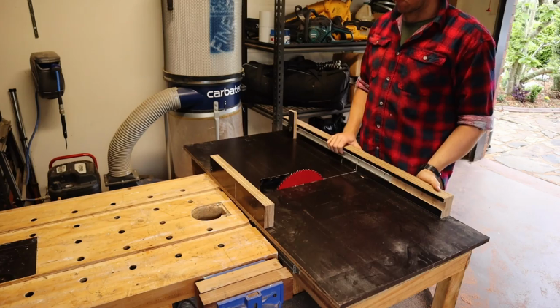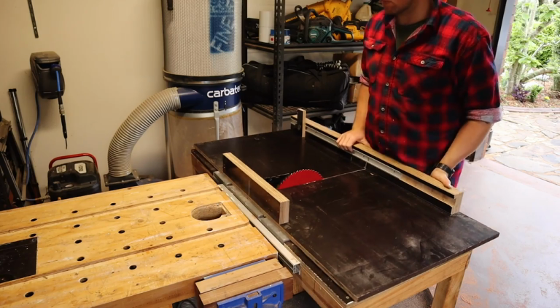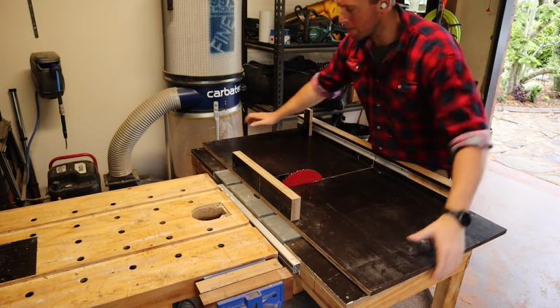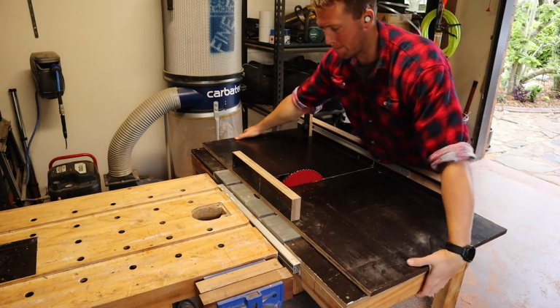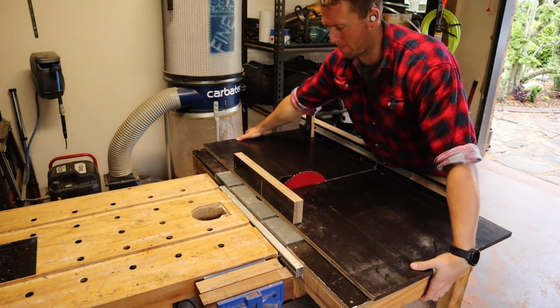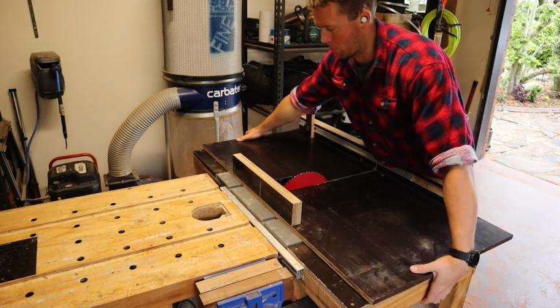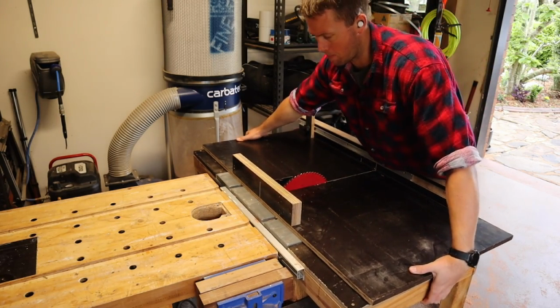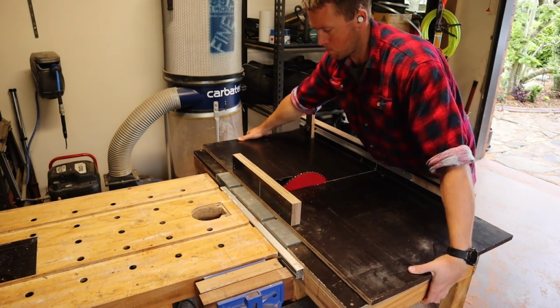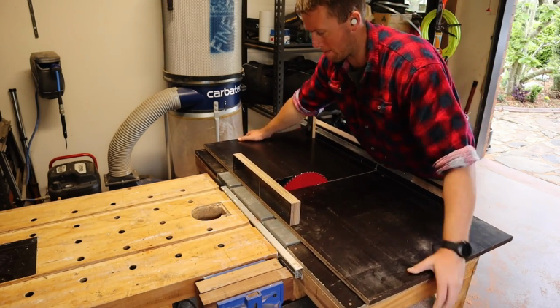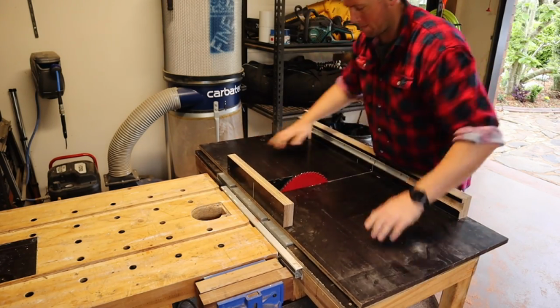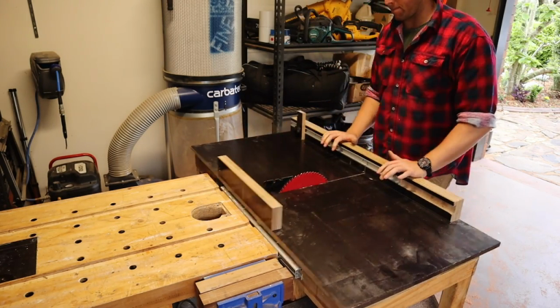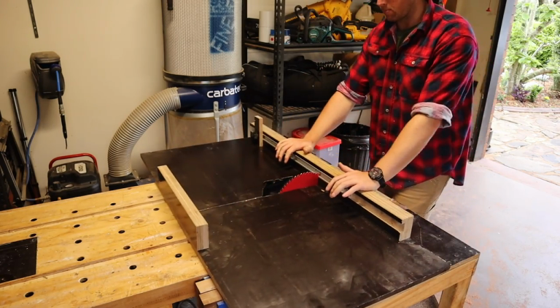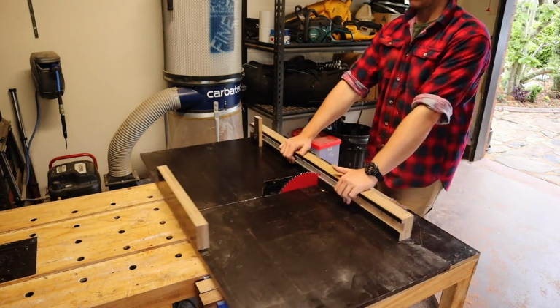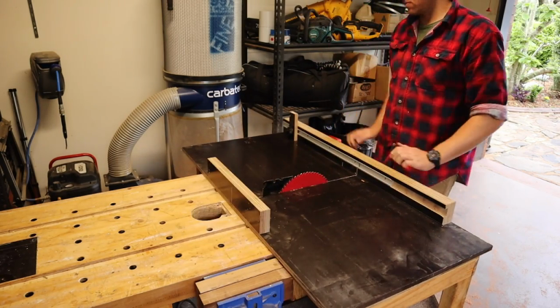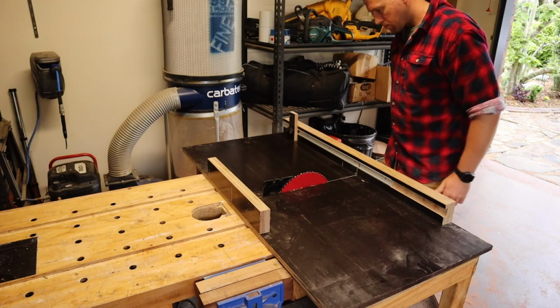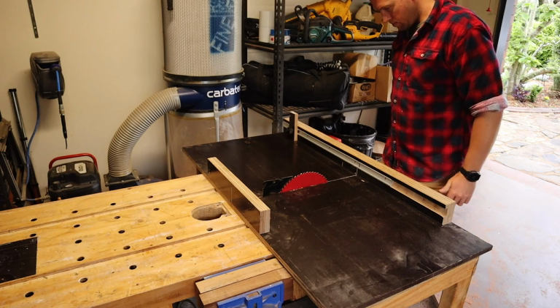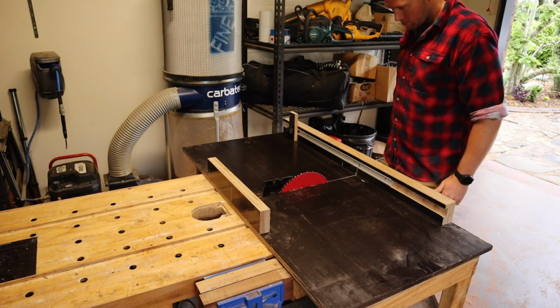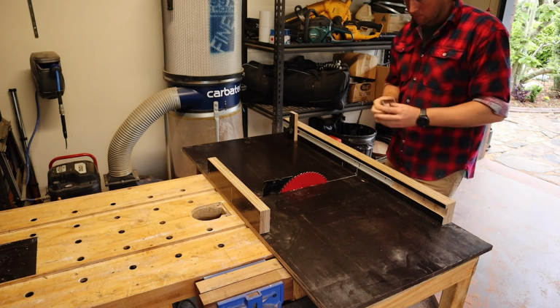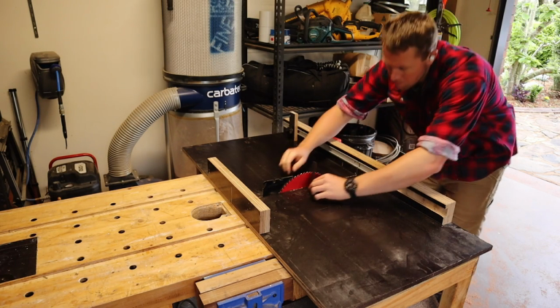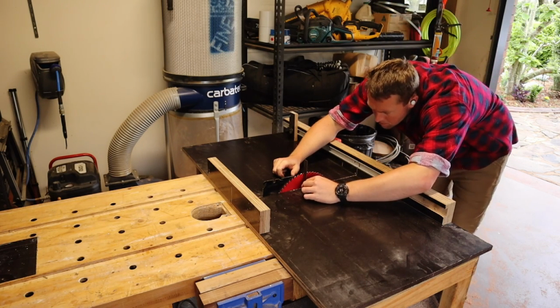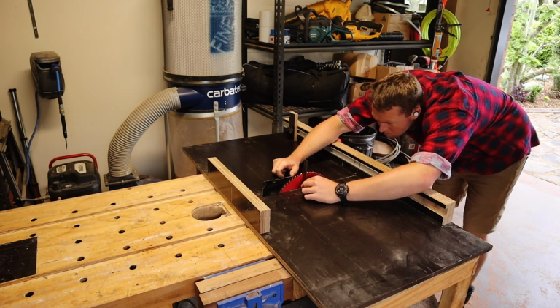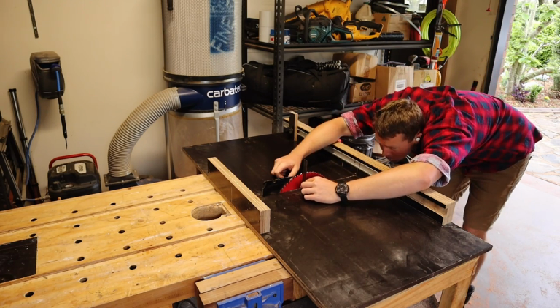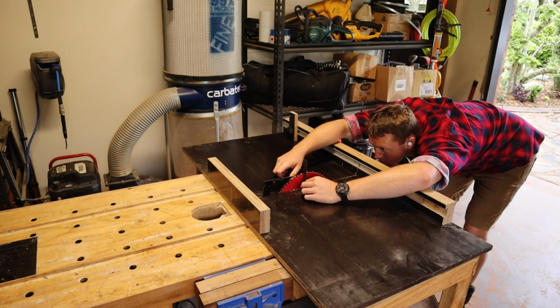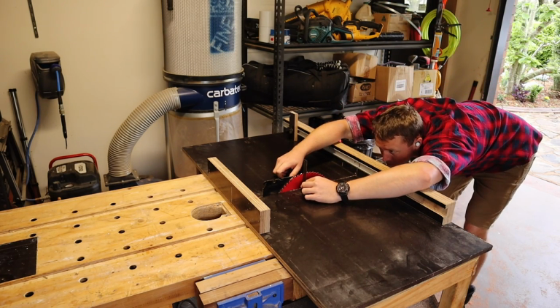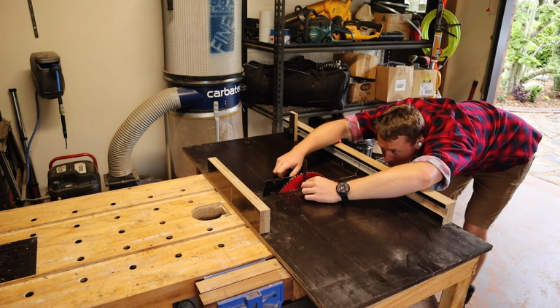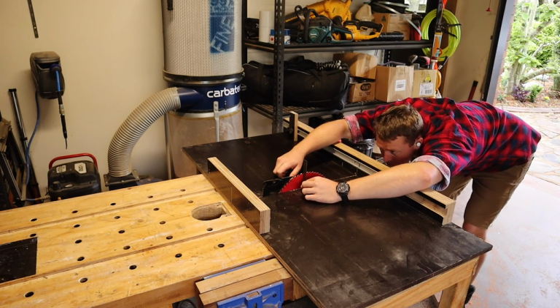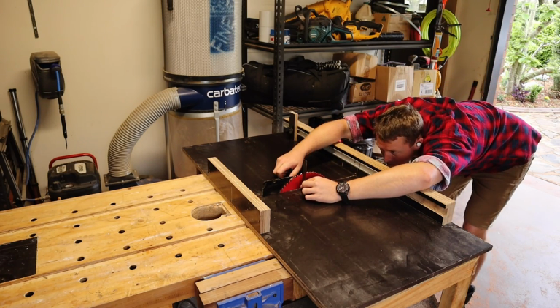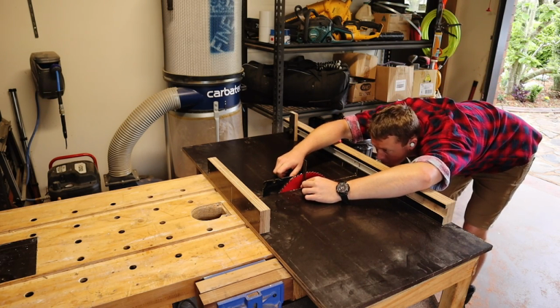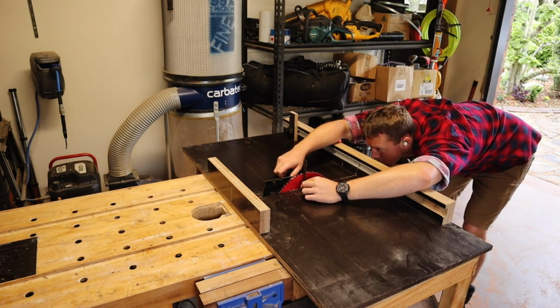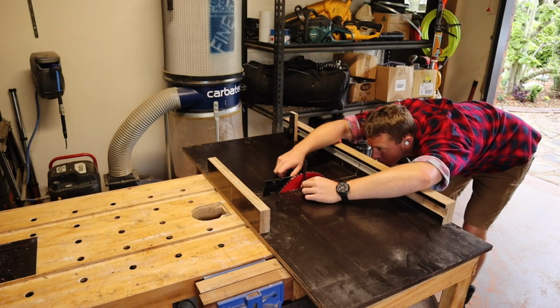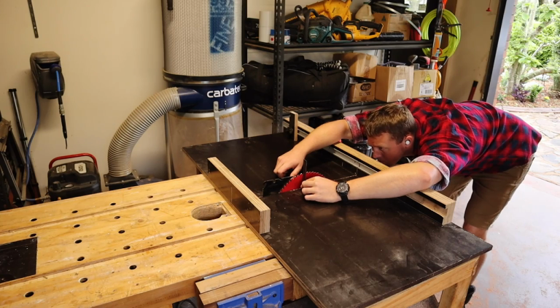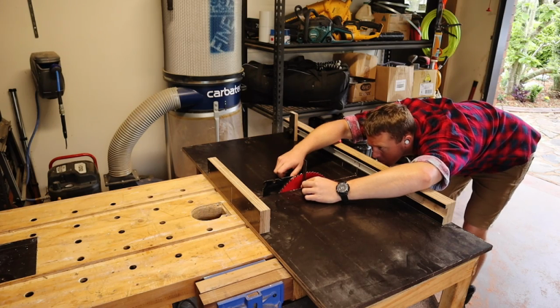Okay, let's wrestle my crosscut sled out, whip a small square out to ensure my blade is 90 degrees, and then trim each end until nice and tidy.